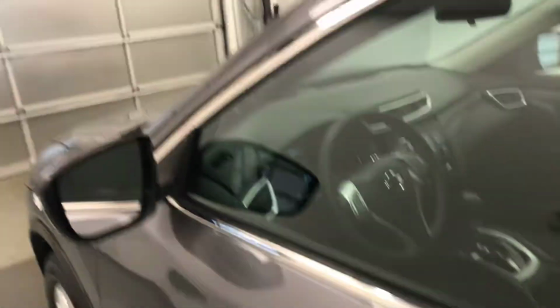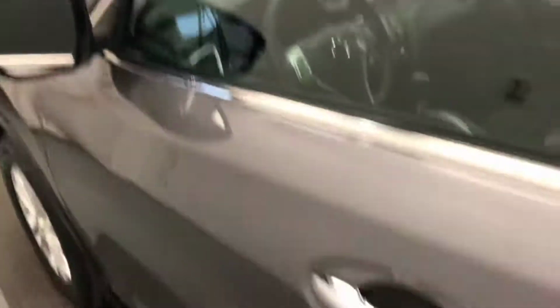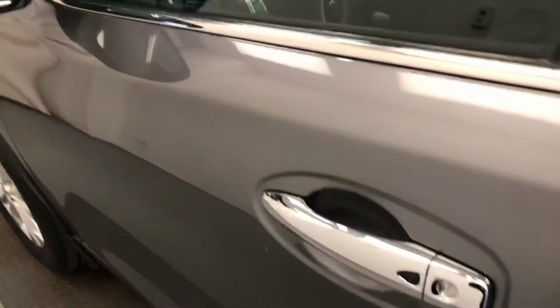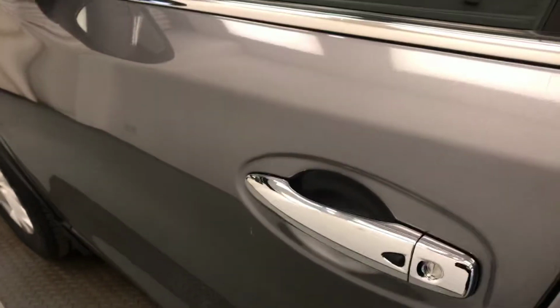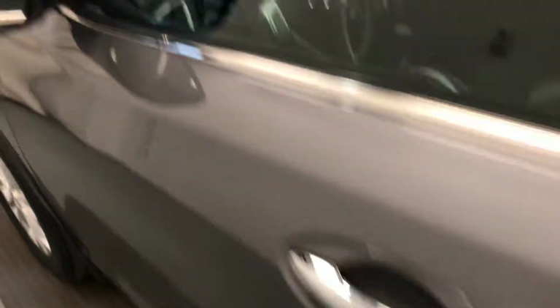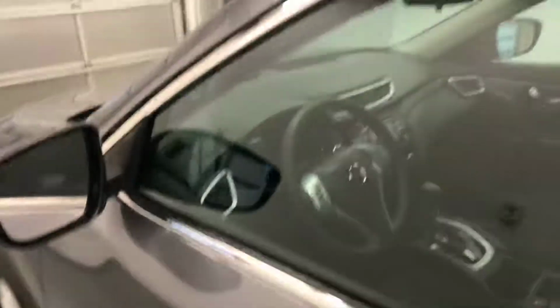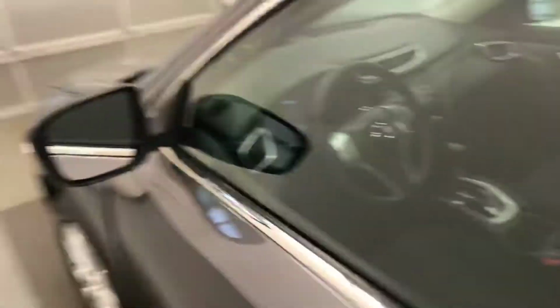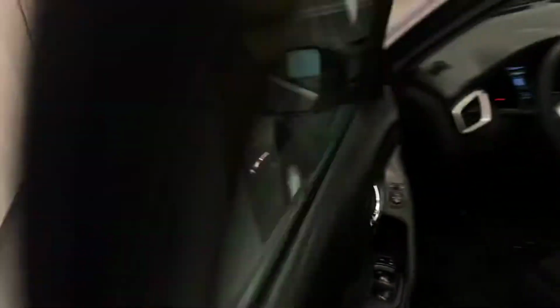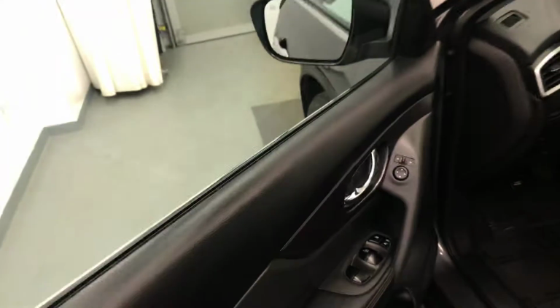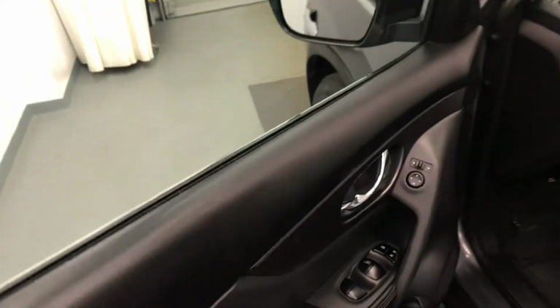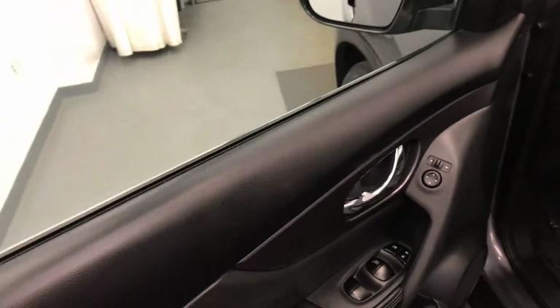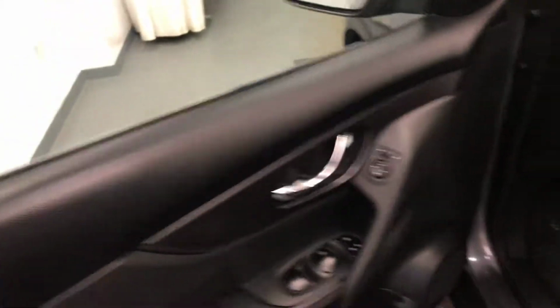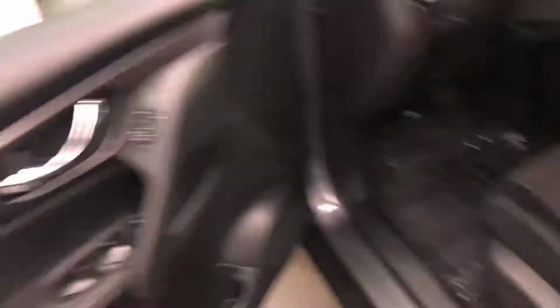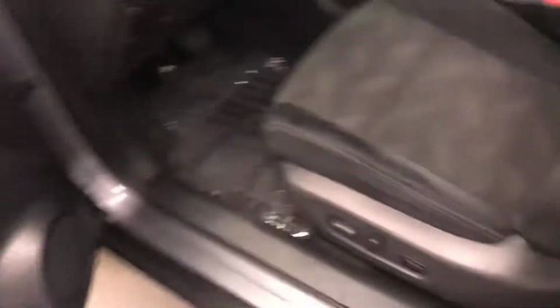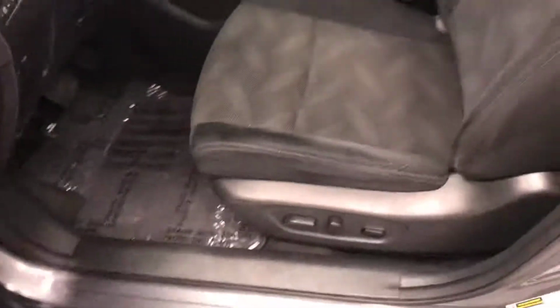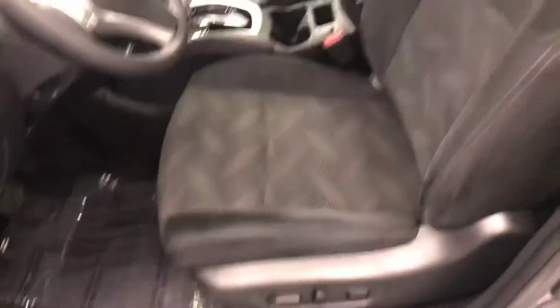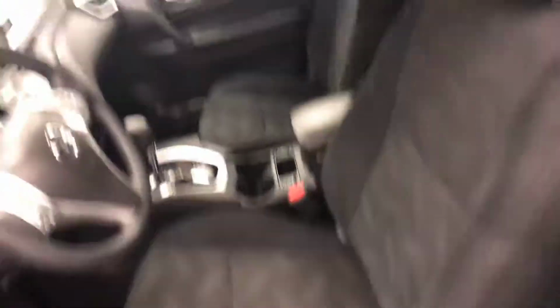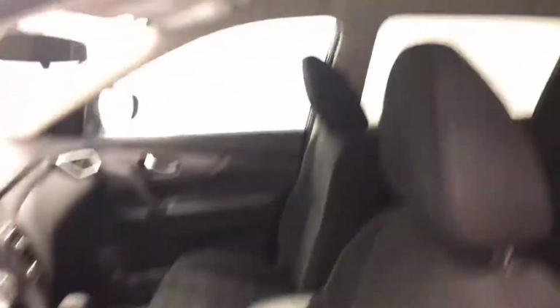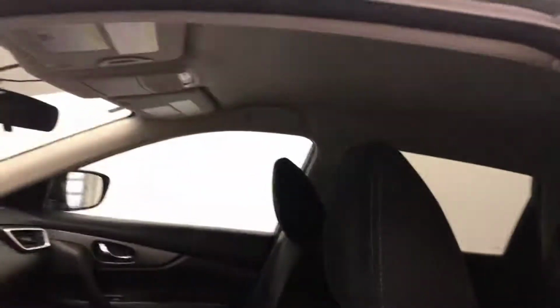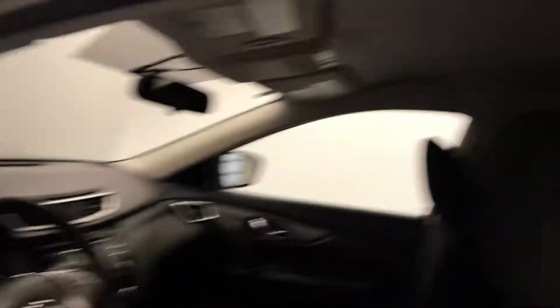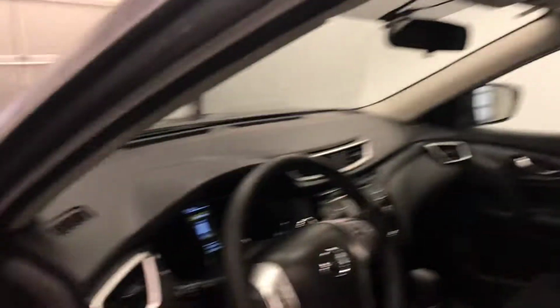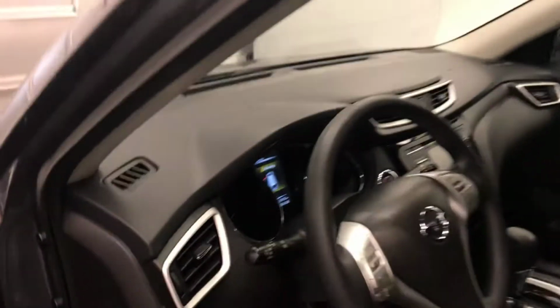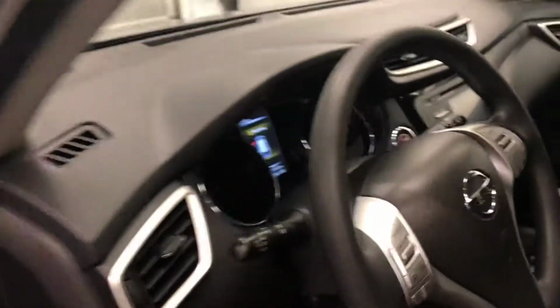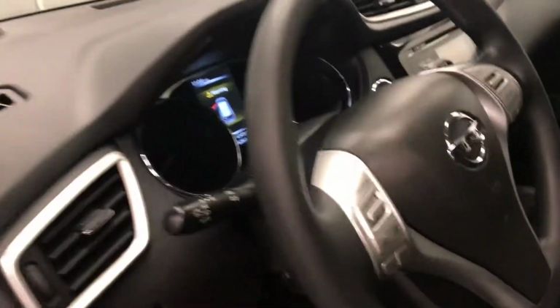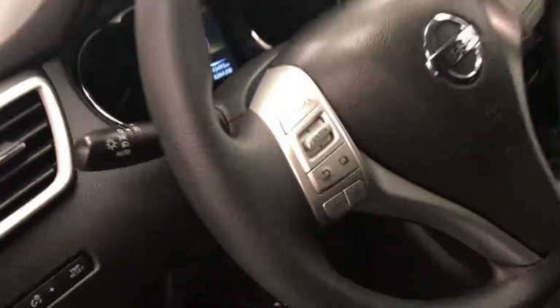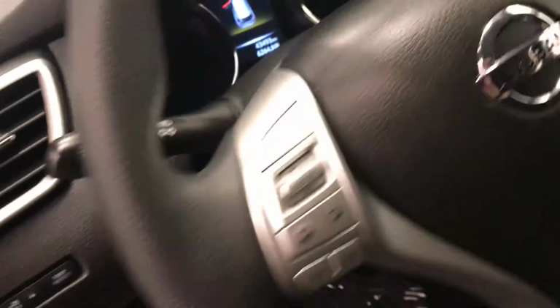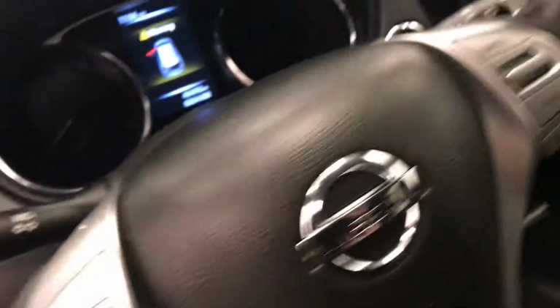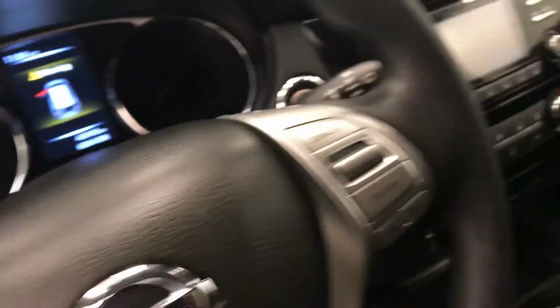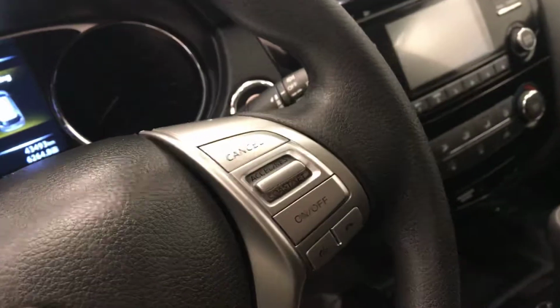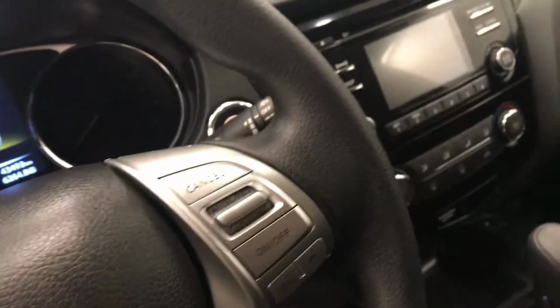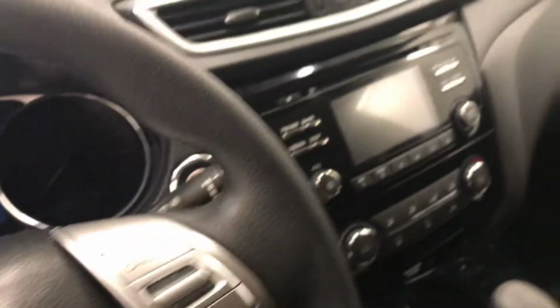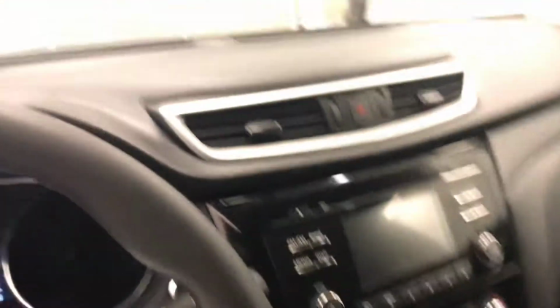Interior options include smart key access, power windows, locks and mirrors, power driver seat with lumbar support, cloth upholstery, light controls, tilt steering, and cruise control.